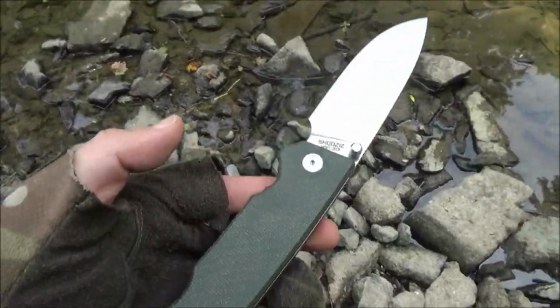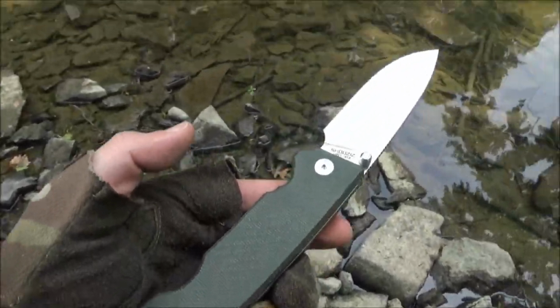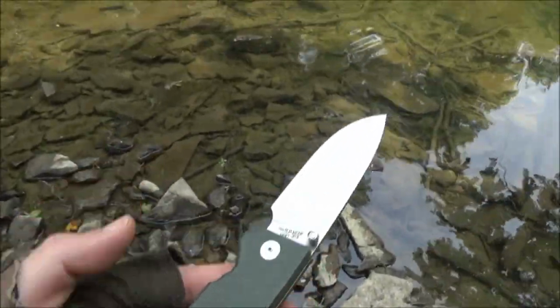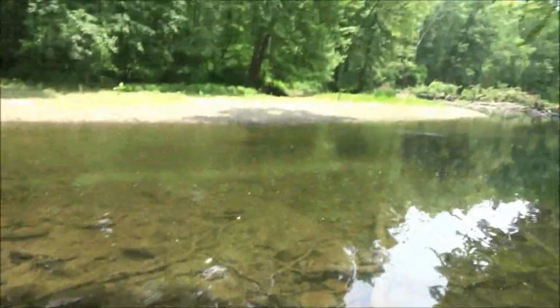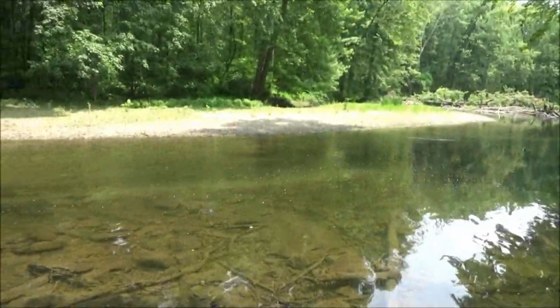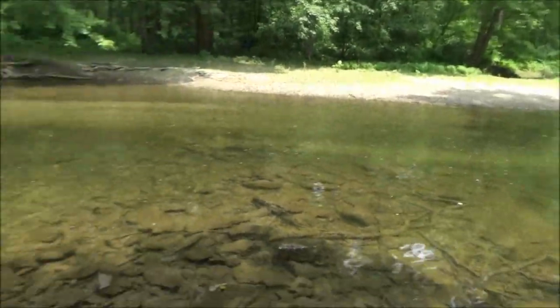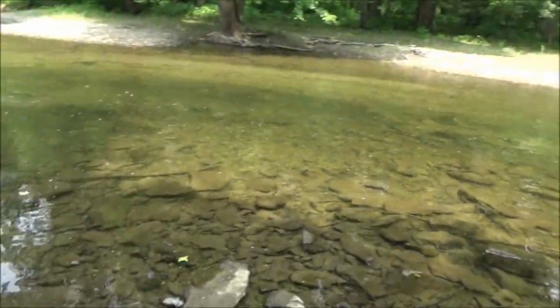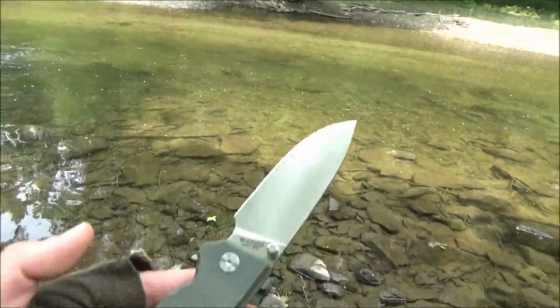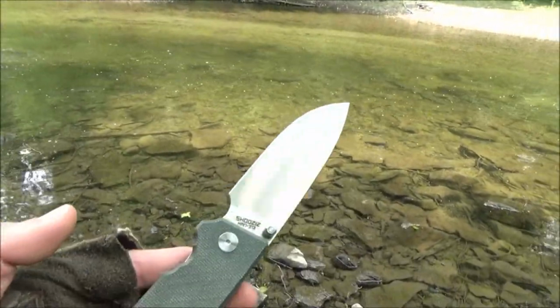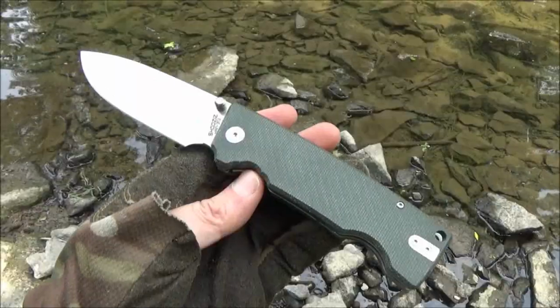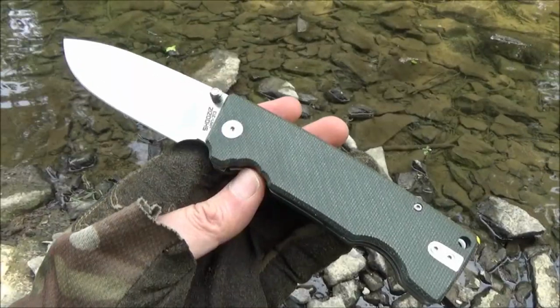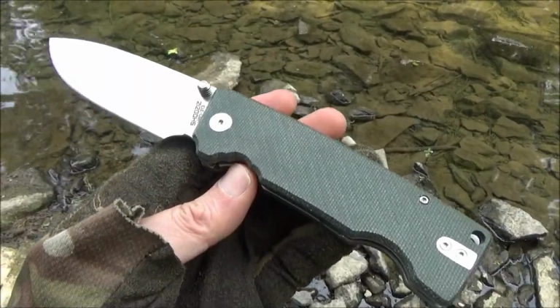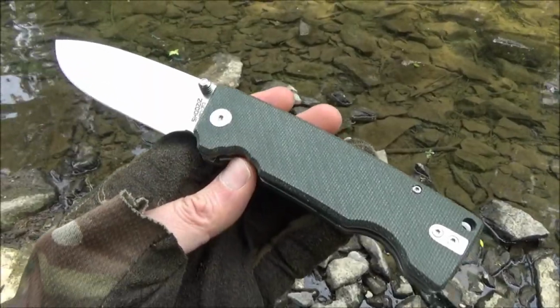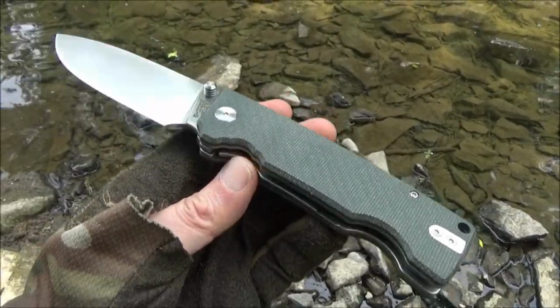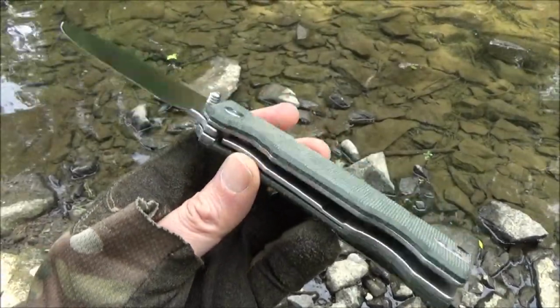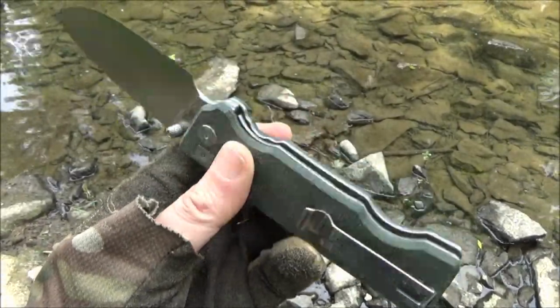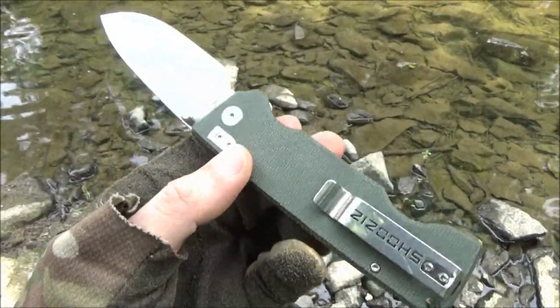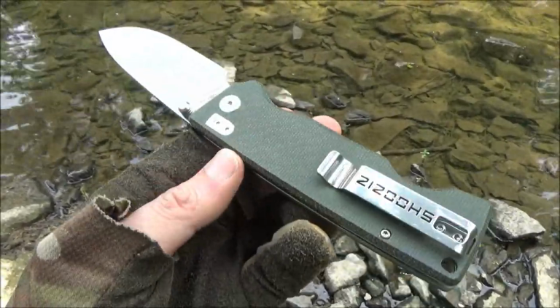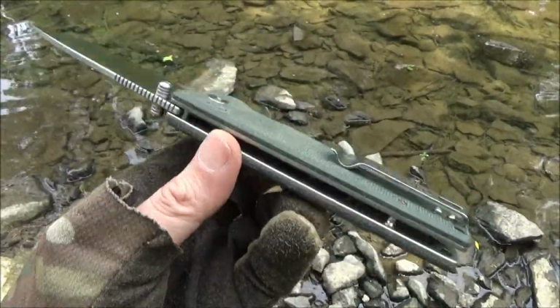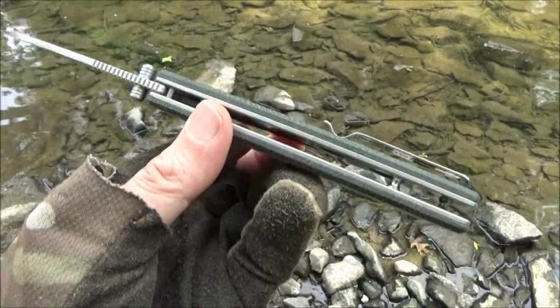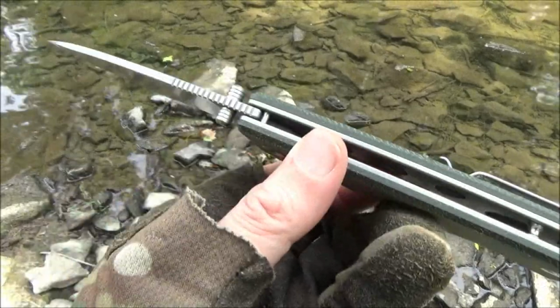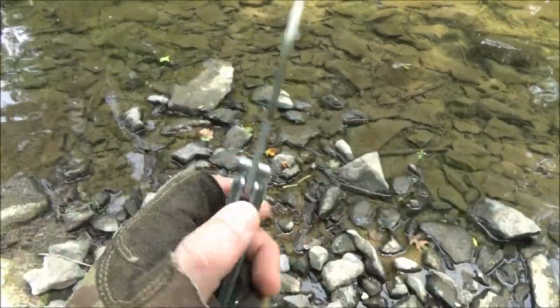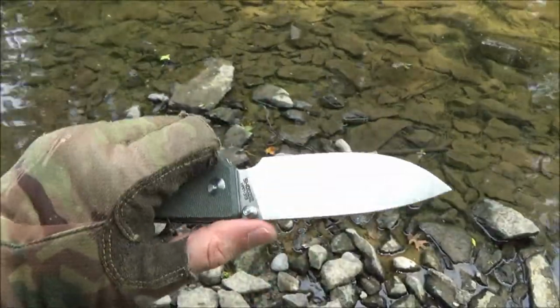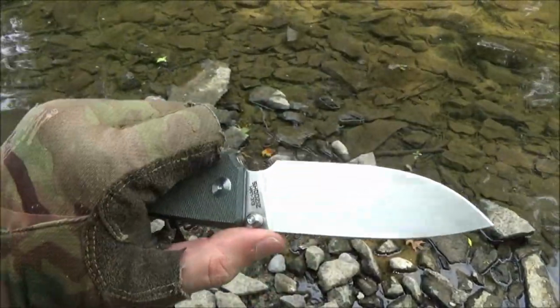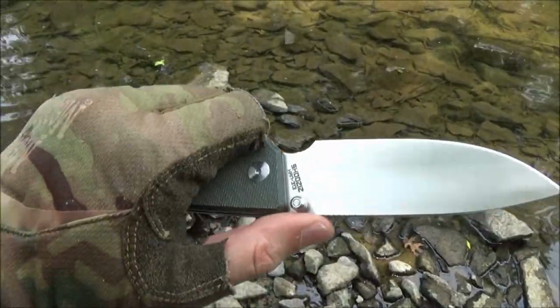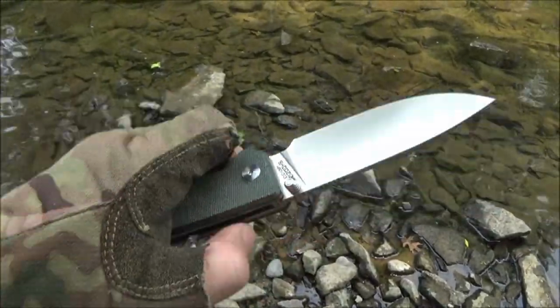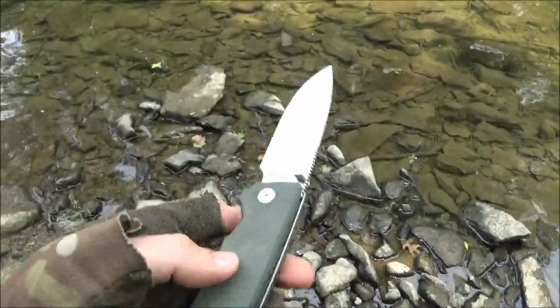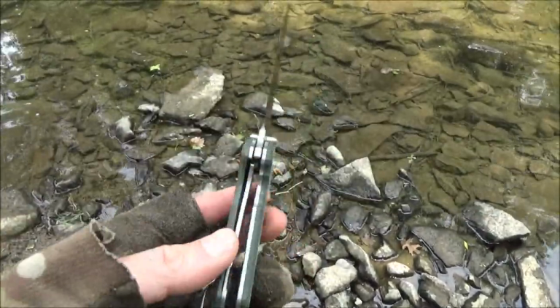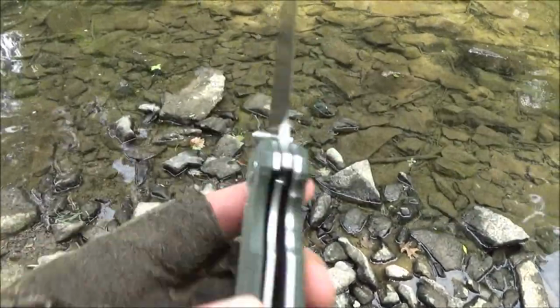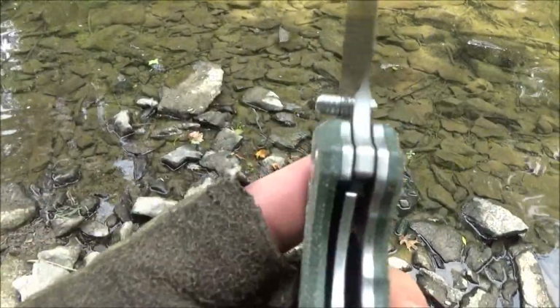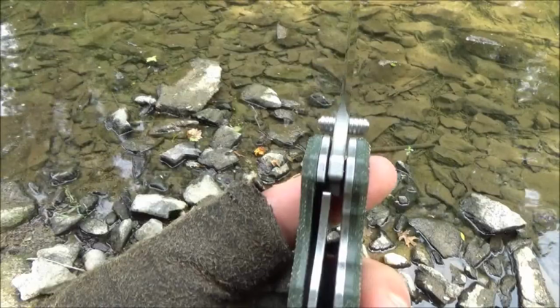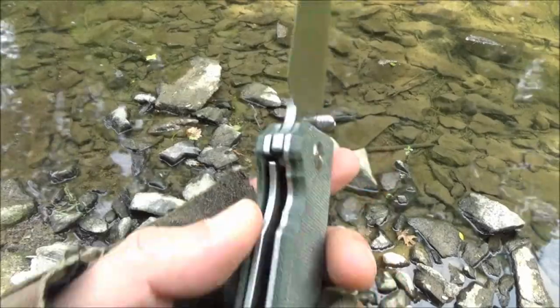Hope you like the scenery out here — yep, we're at the creek. Yeah, for $45 this is surprisingly well made. It's beefy. The lockup is very solid. There's no play, and you can see that there.